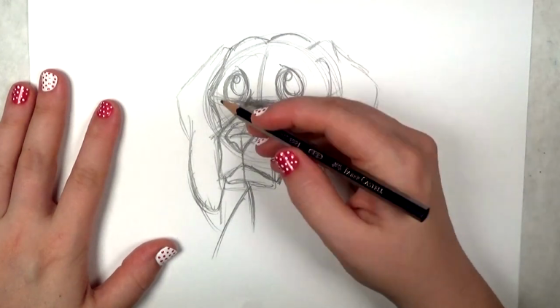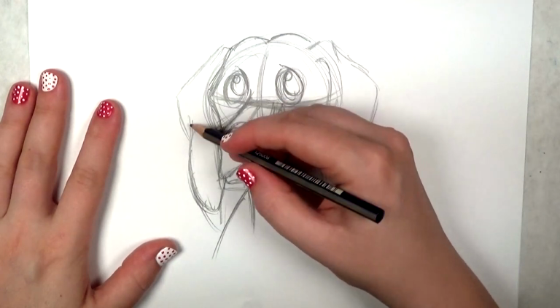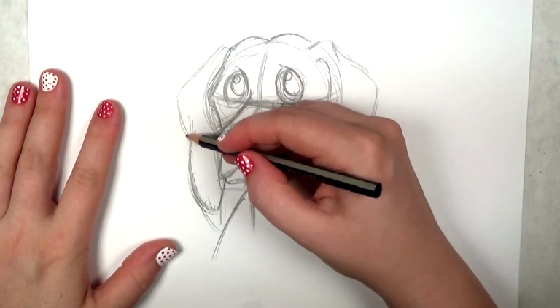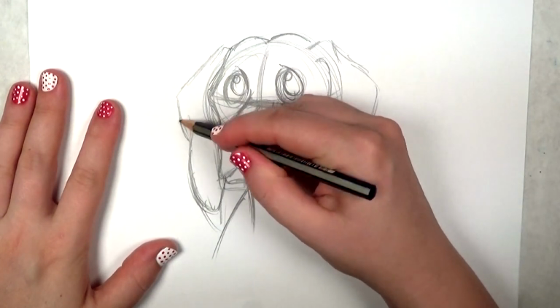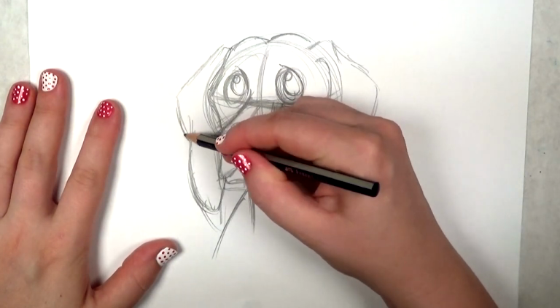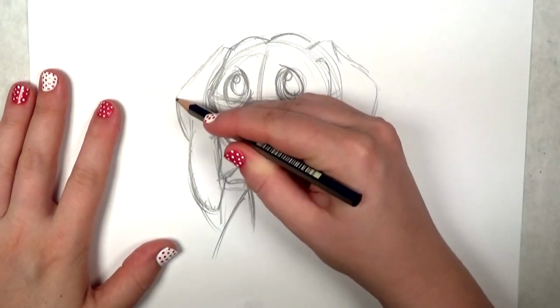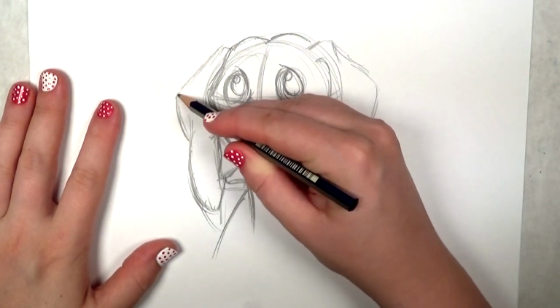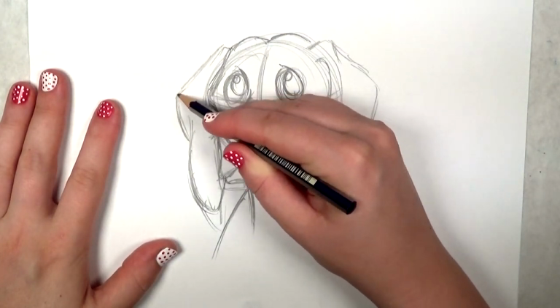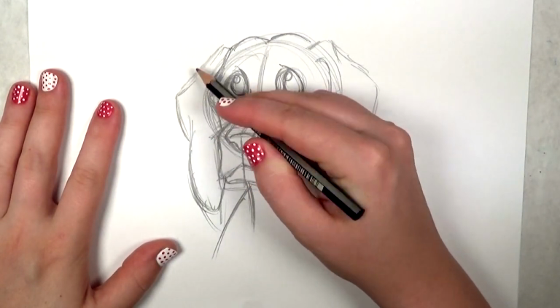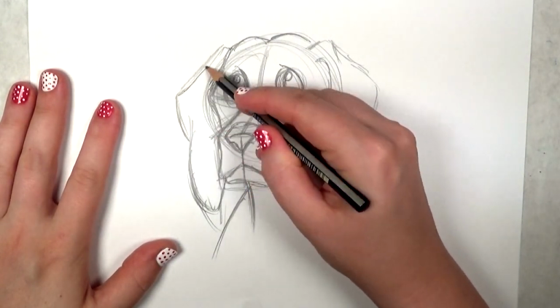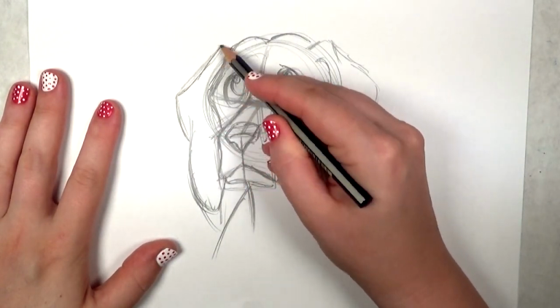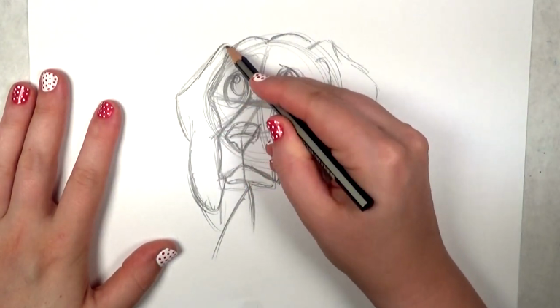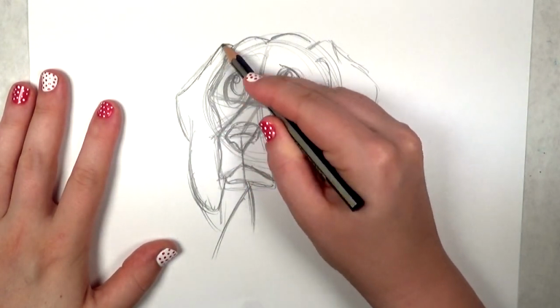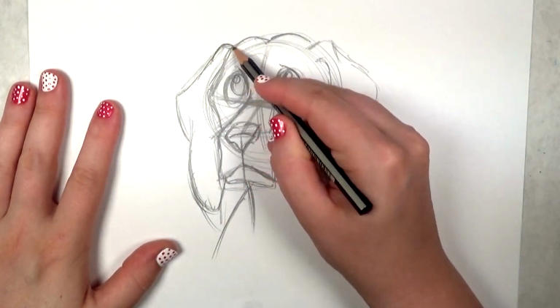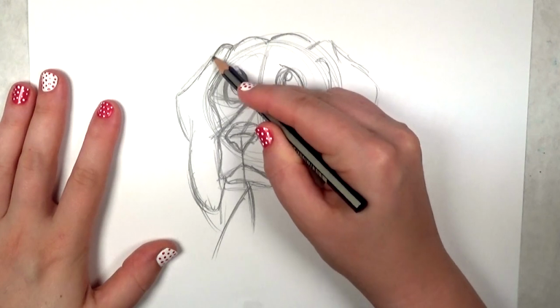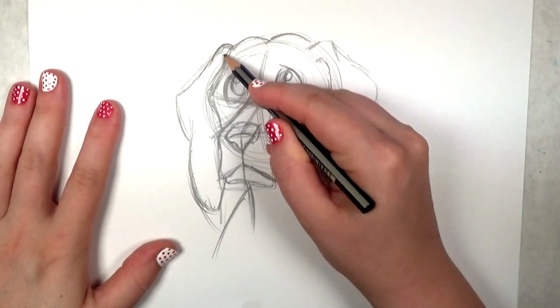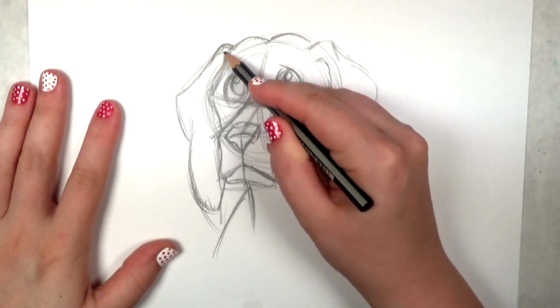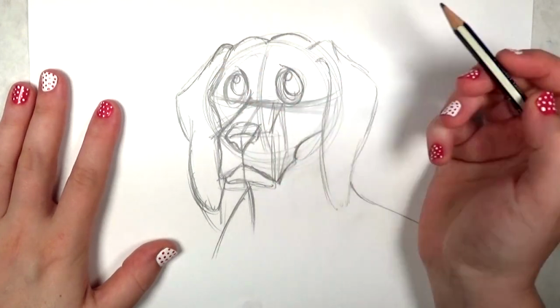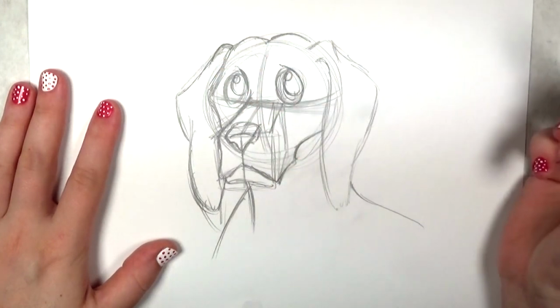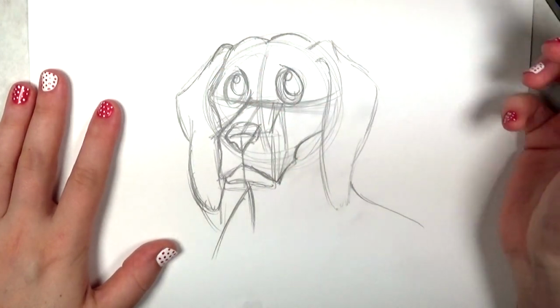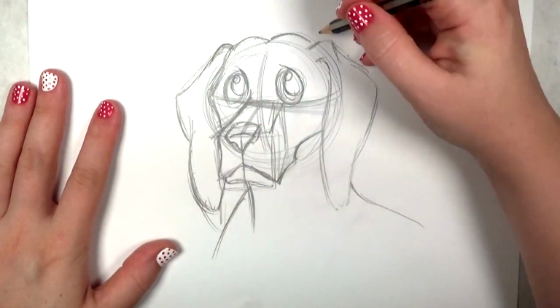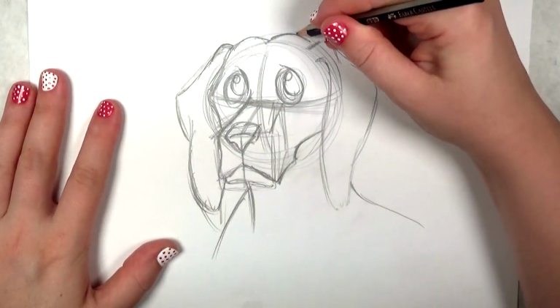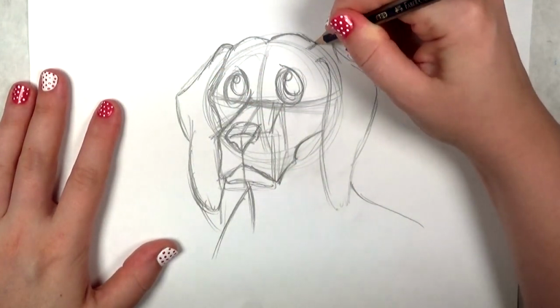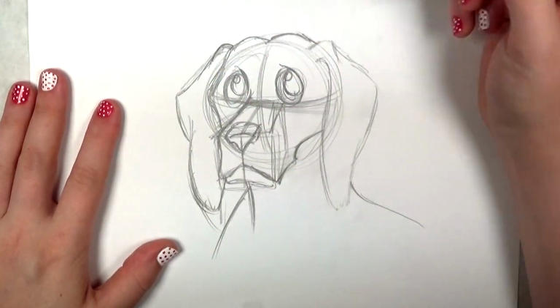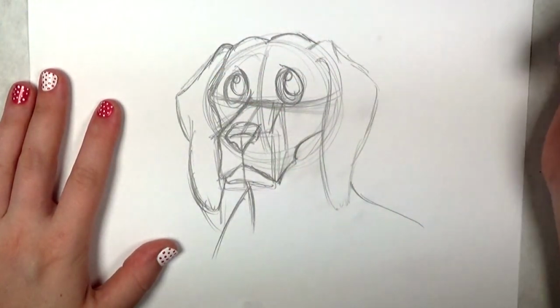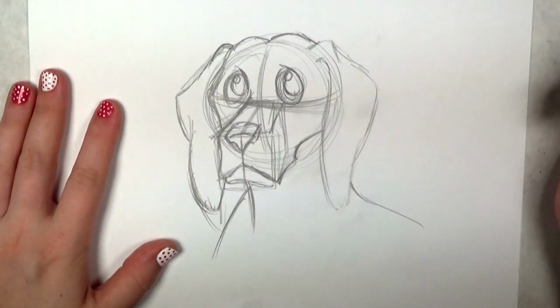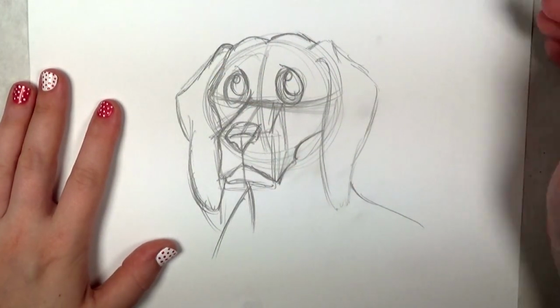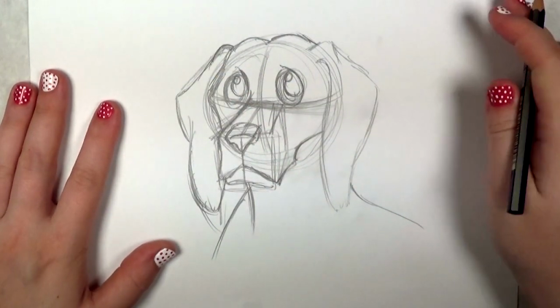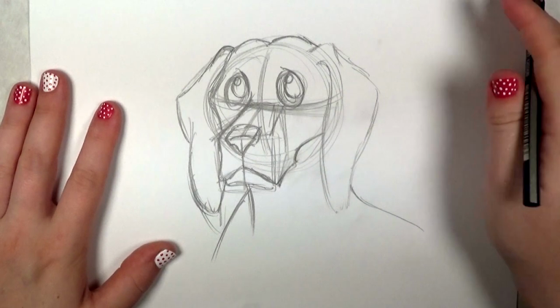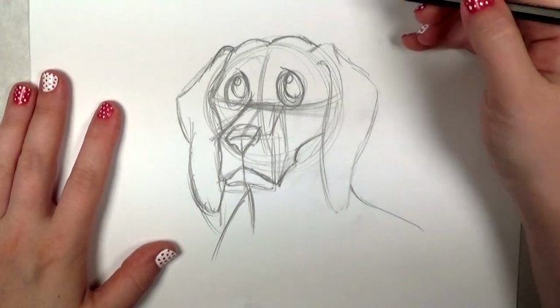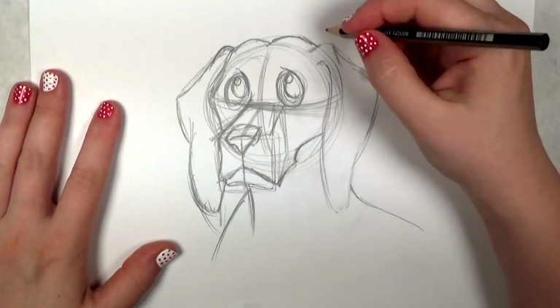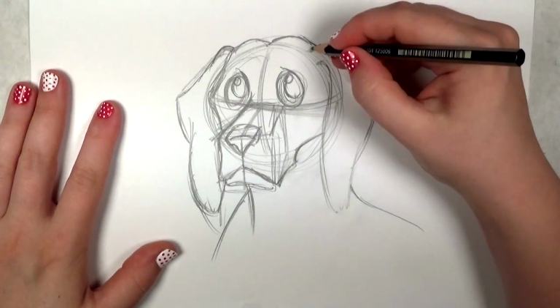Now I'm going to go back over all my lines. I want to define the form a little bit more and make sure I get it just the way I want it before I outline everything.